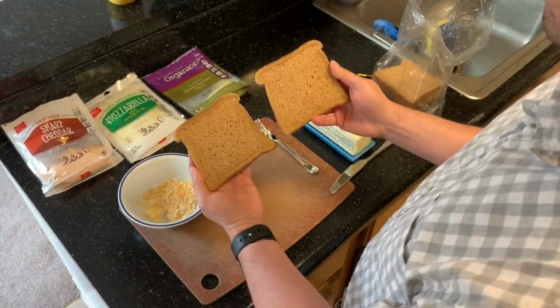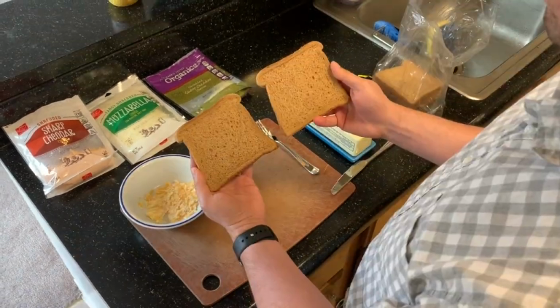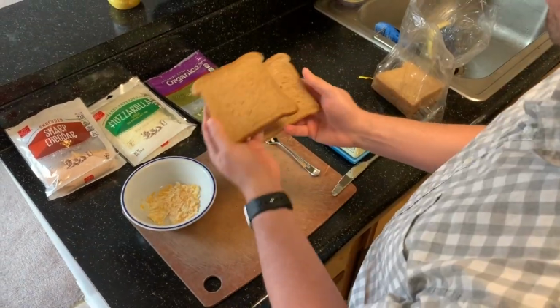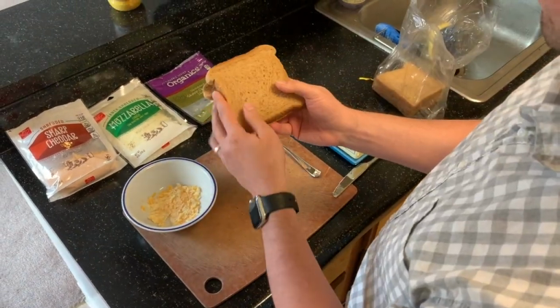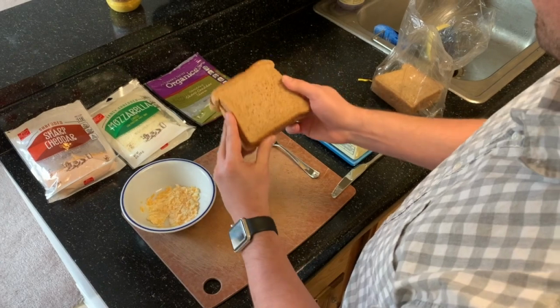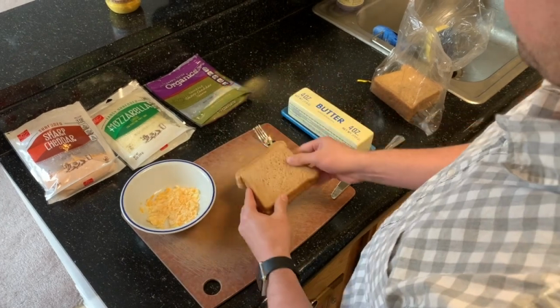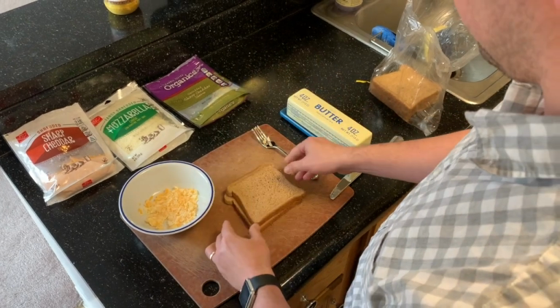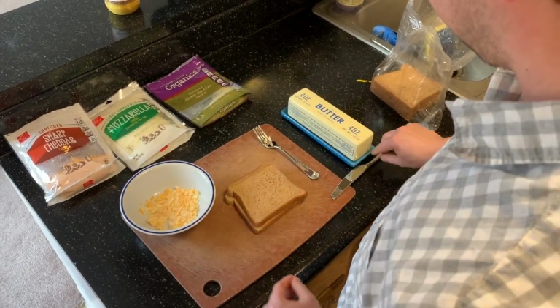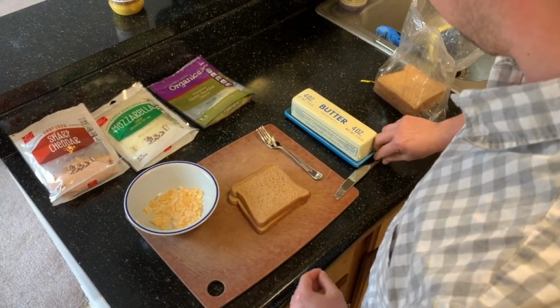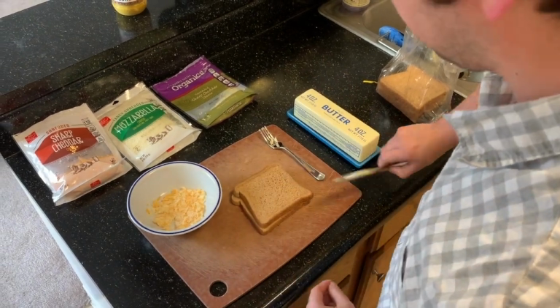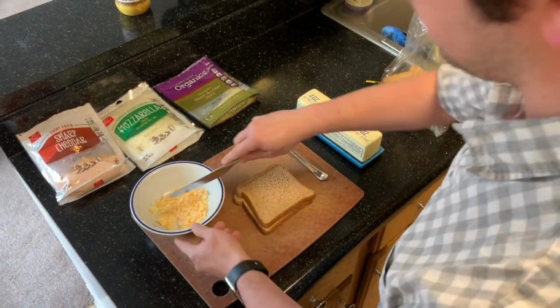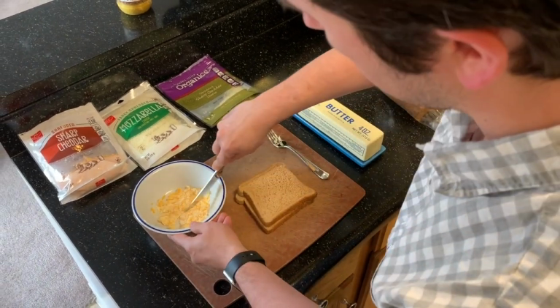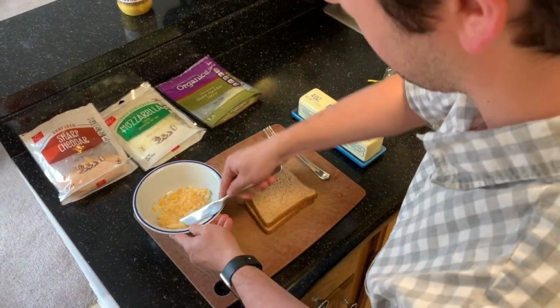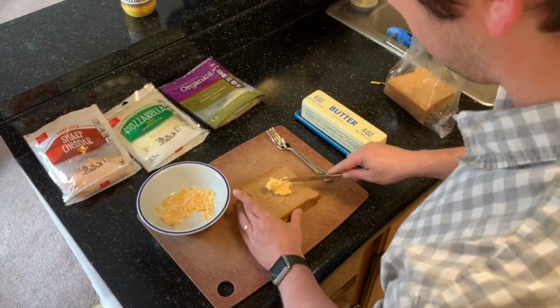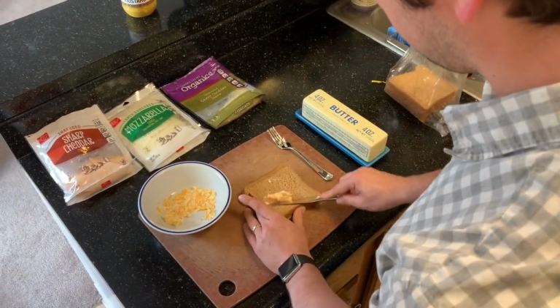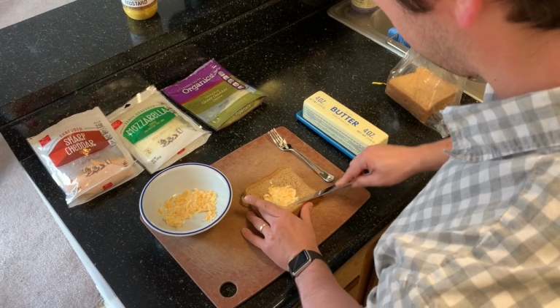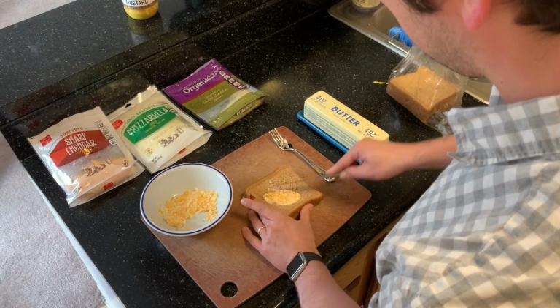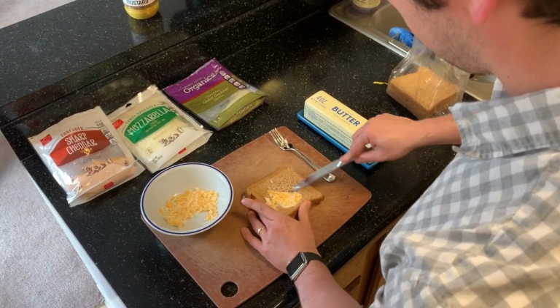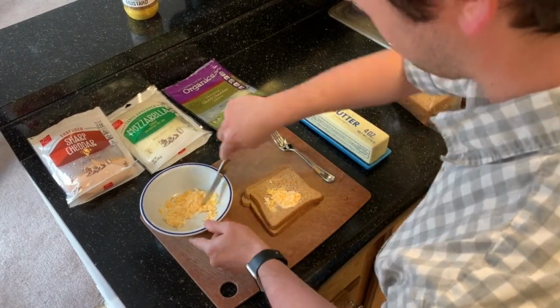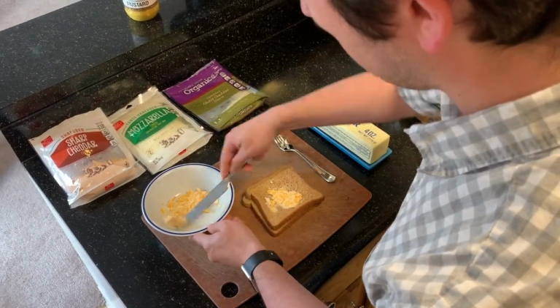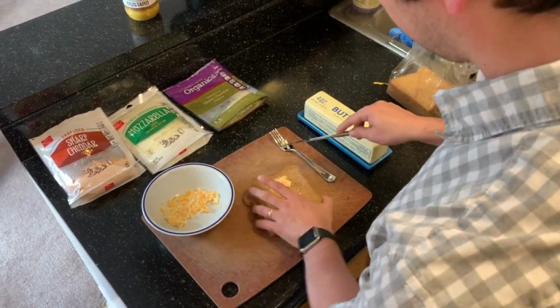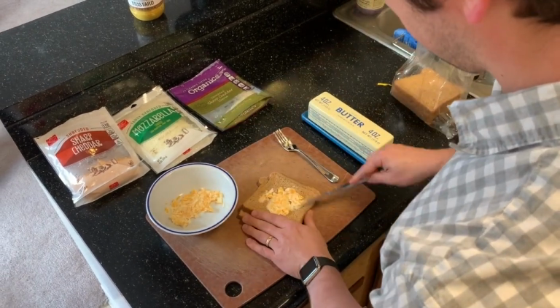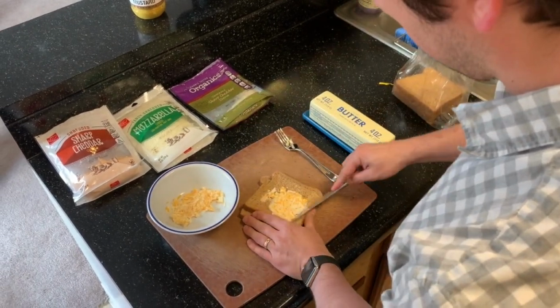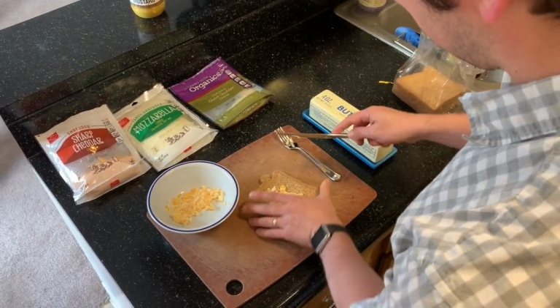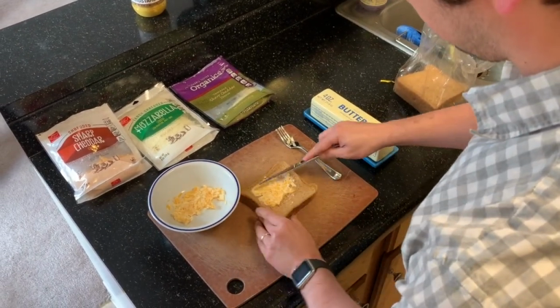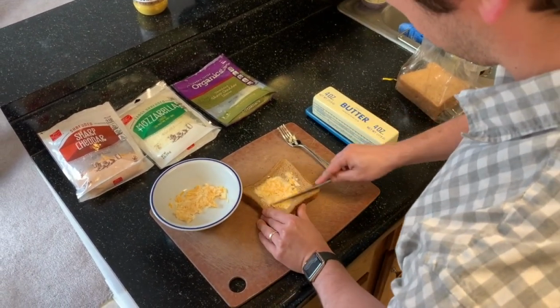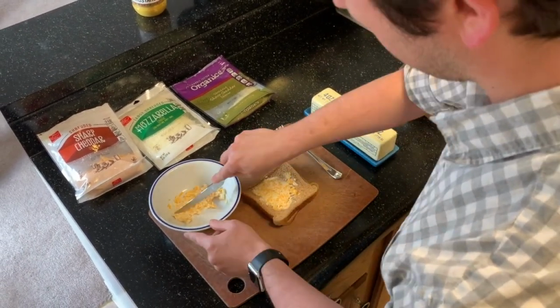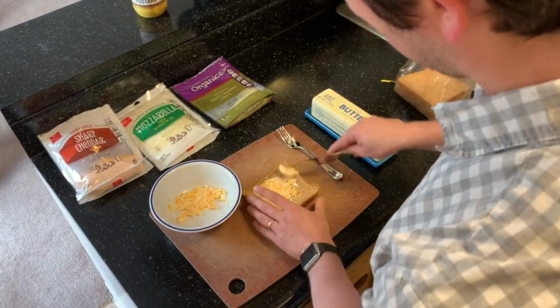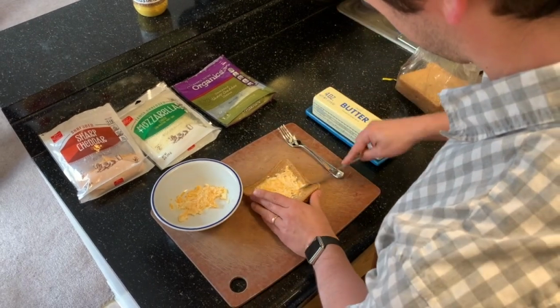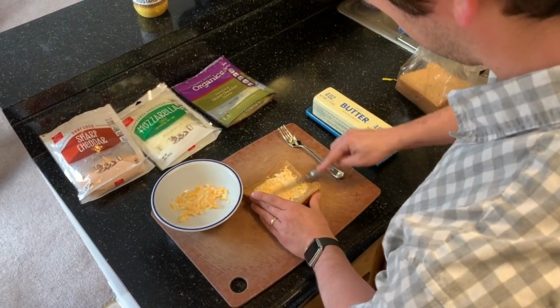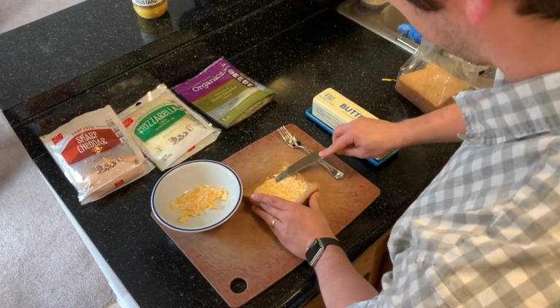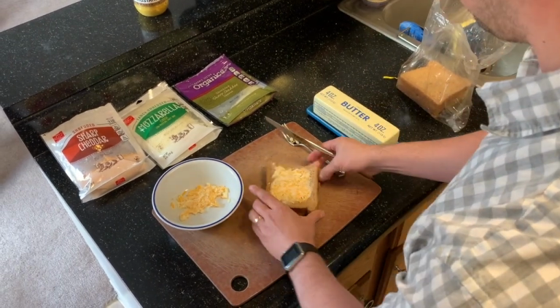Next, you want to take the bread, stack it together, and with a knife use that cheesy butter to spread on the outside of both pieces of bread. This is the side of the bread that's going to touch the hot pan.